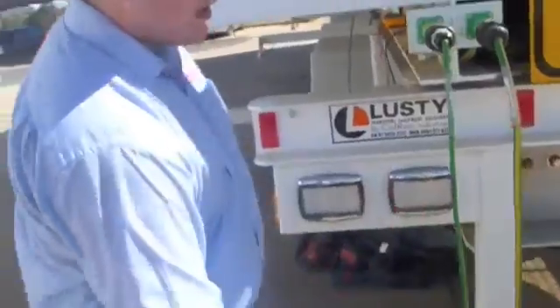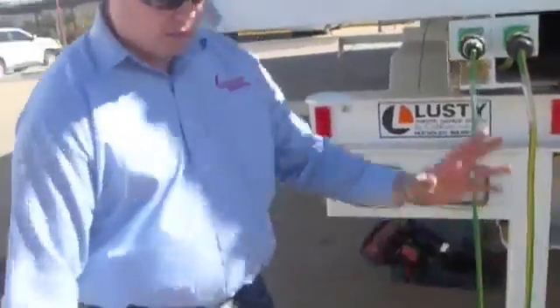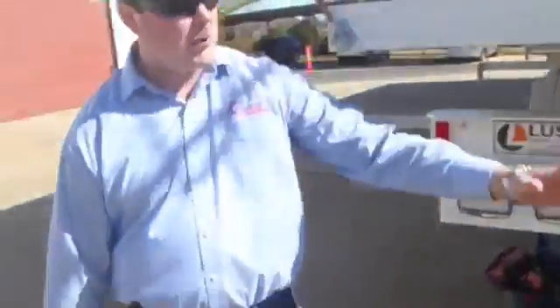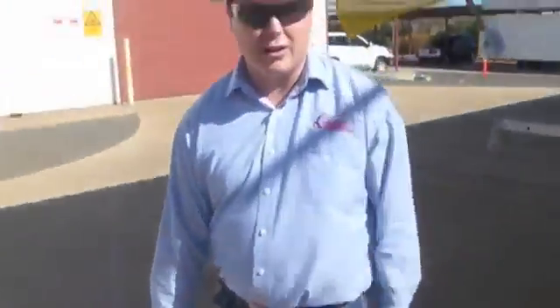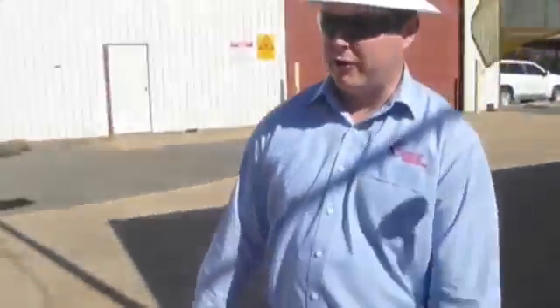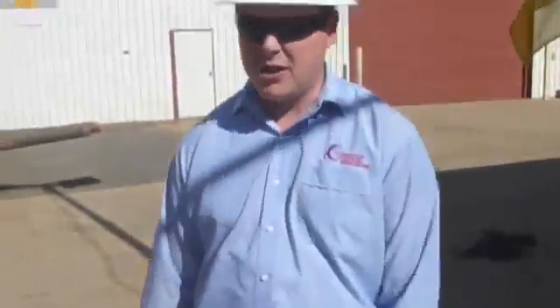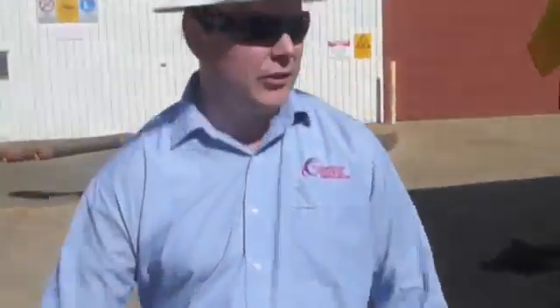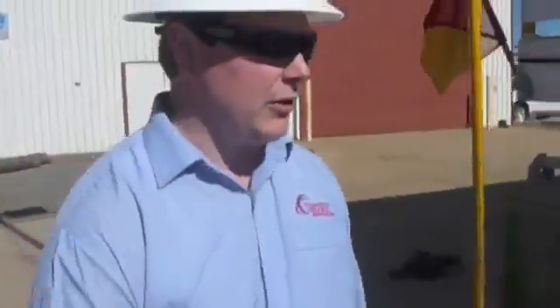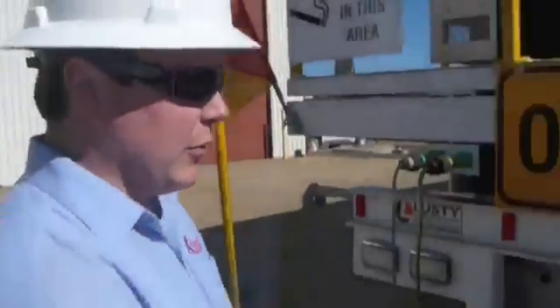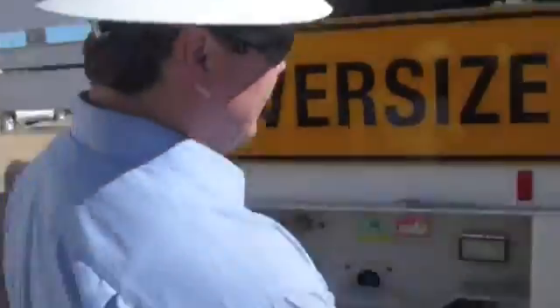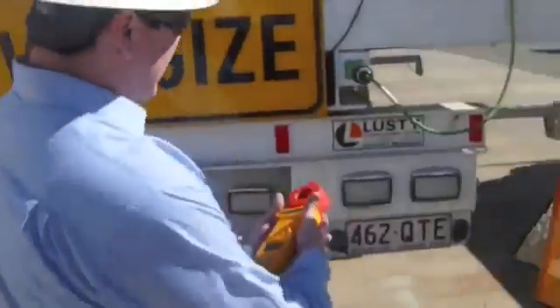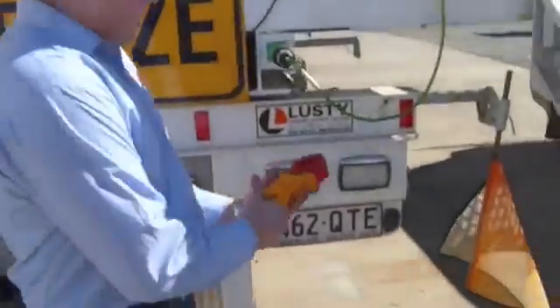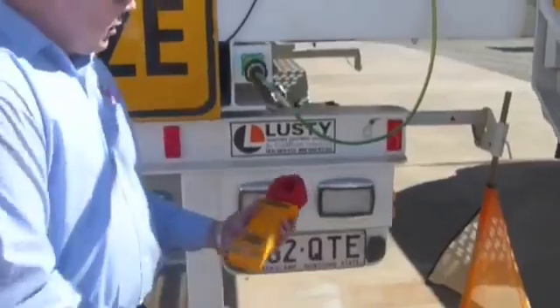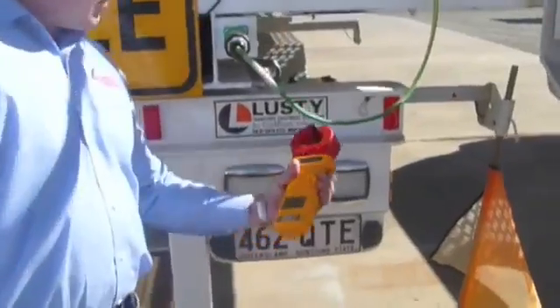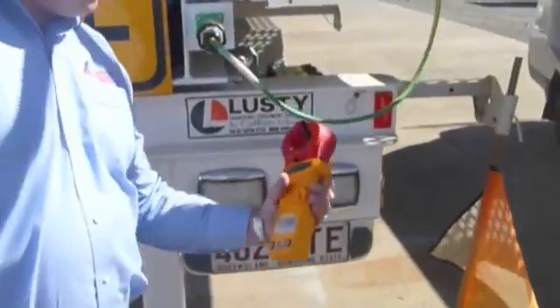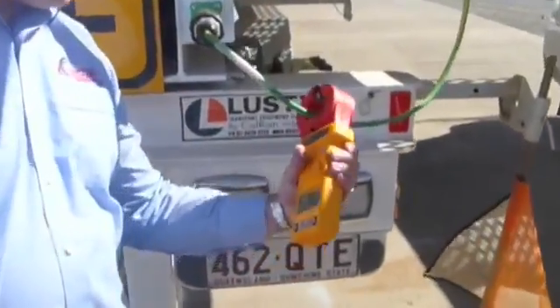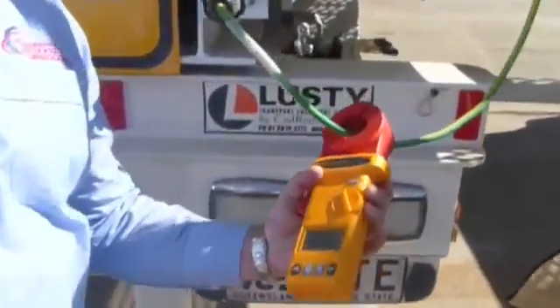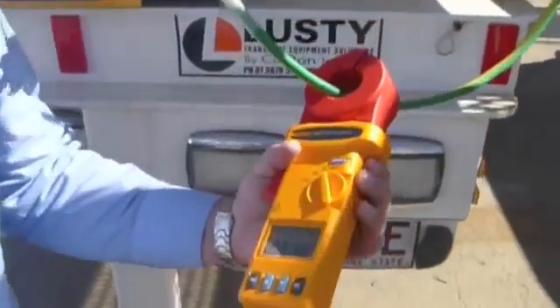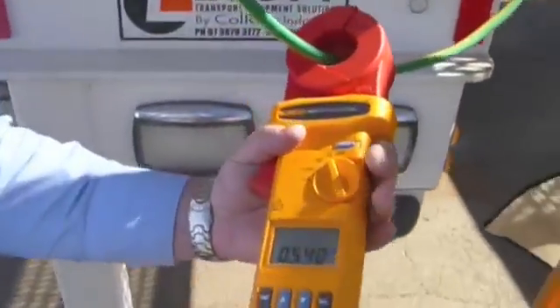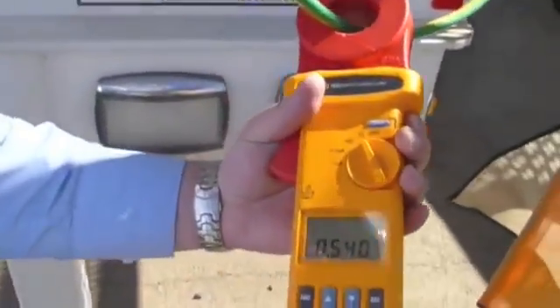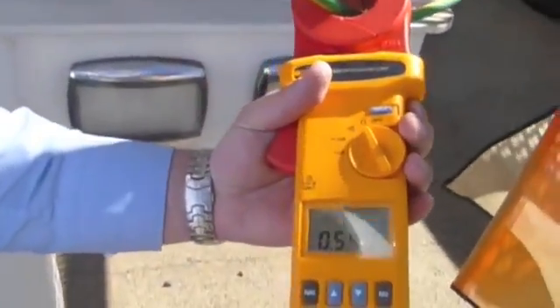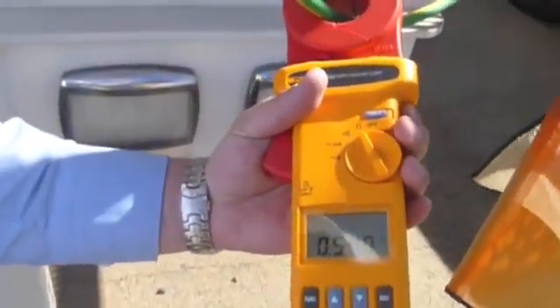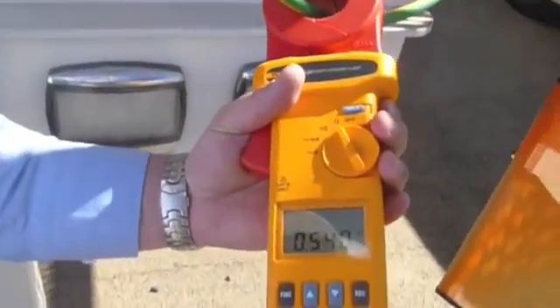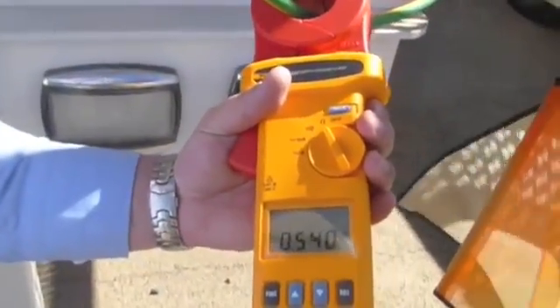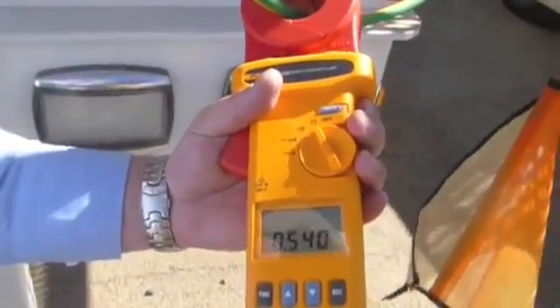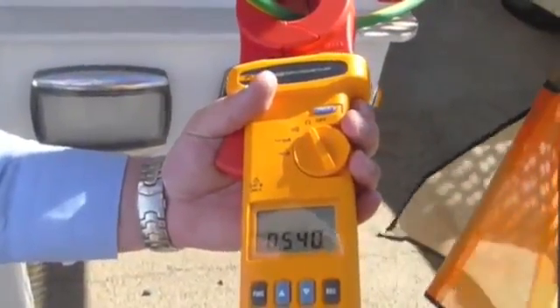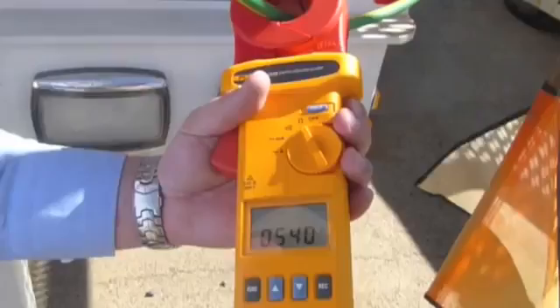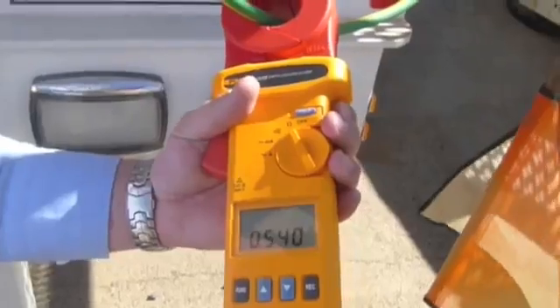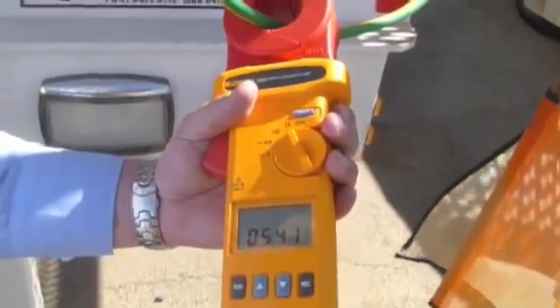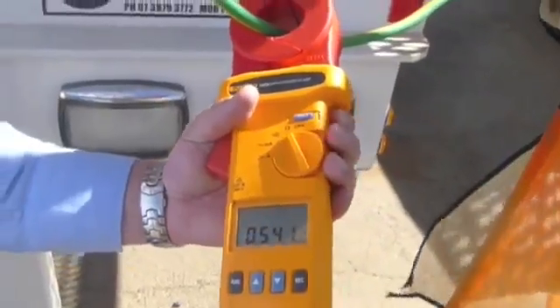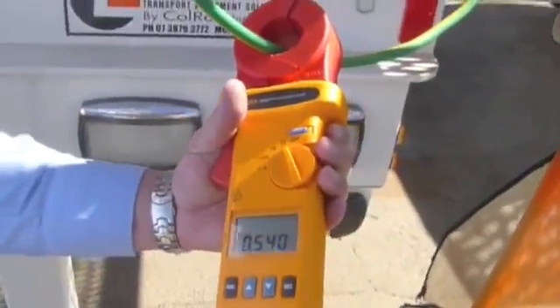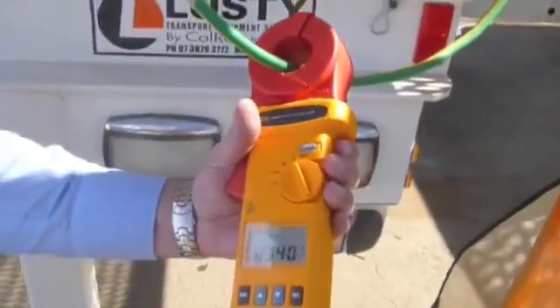Now we'll move on and finish testing the rest of this loop. Starting here, we take our reading — 0.440 — once again an acceptable reading.